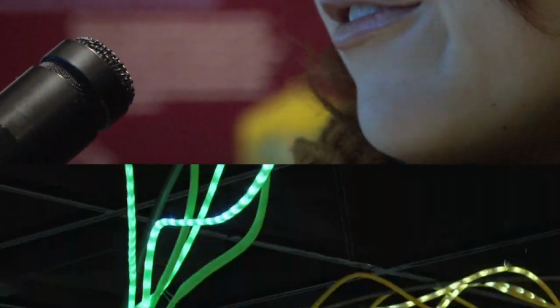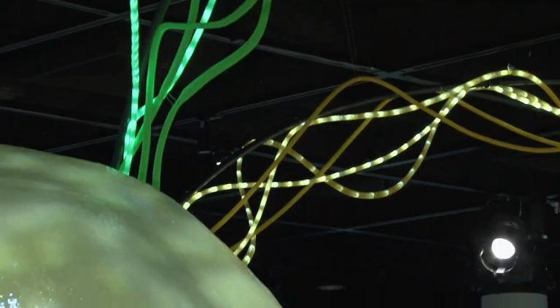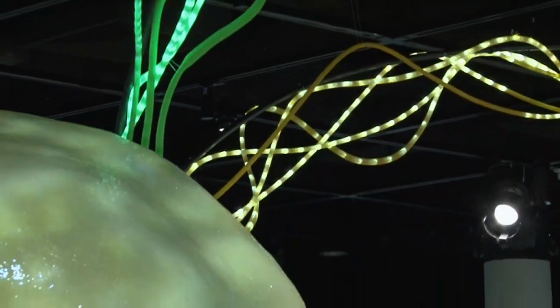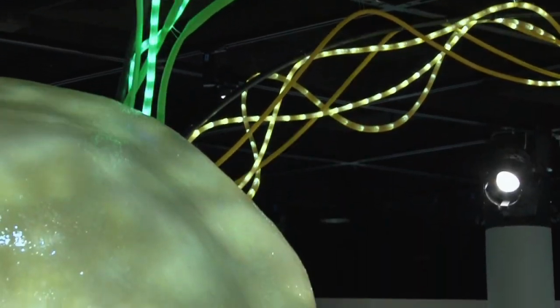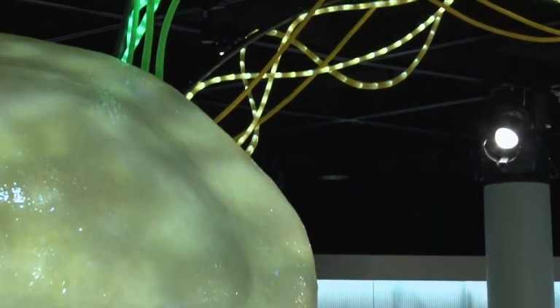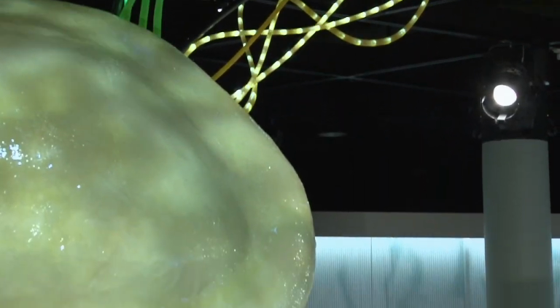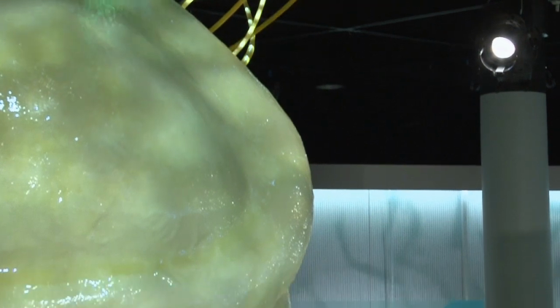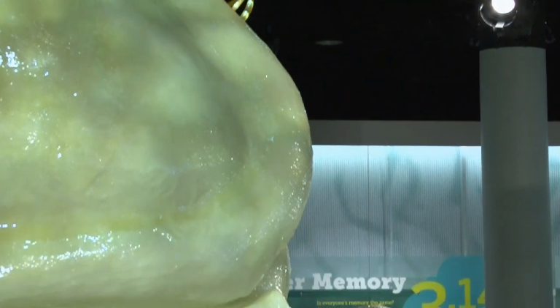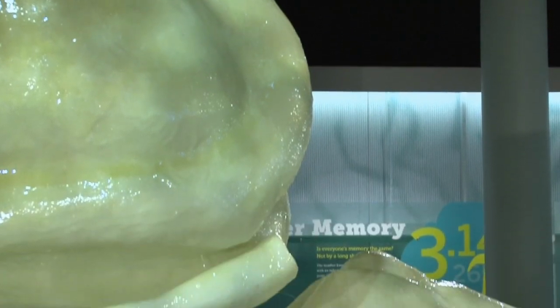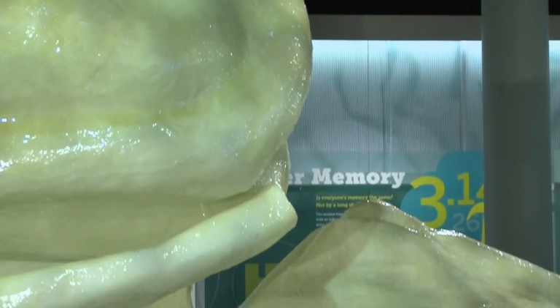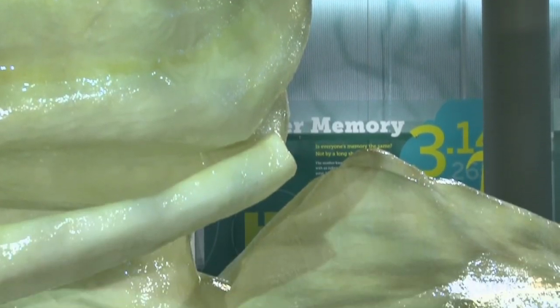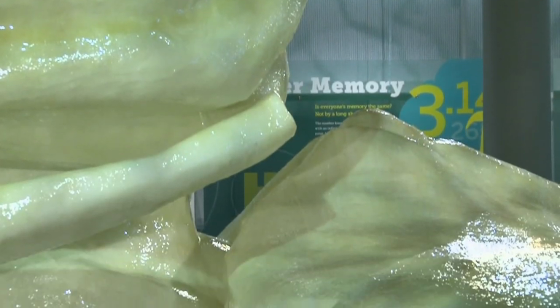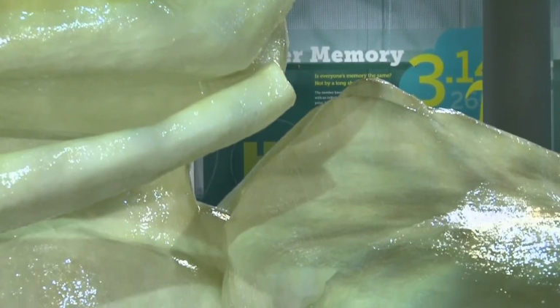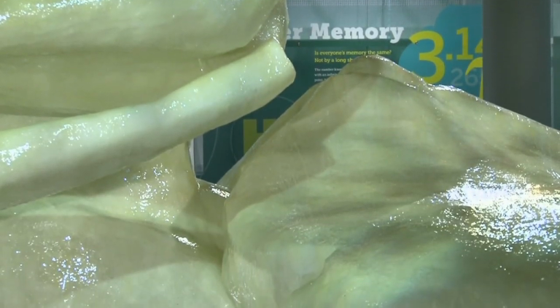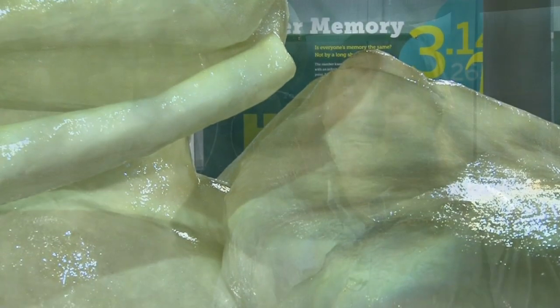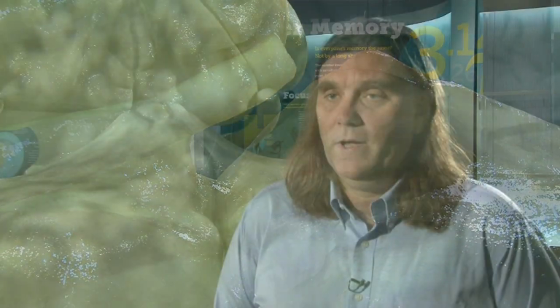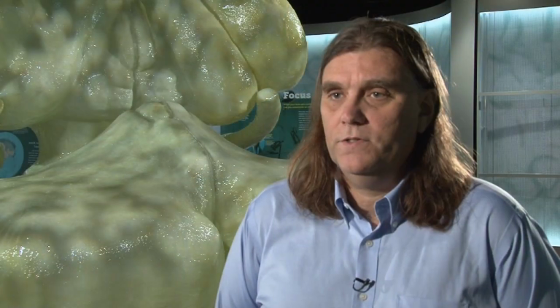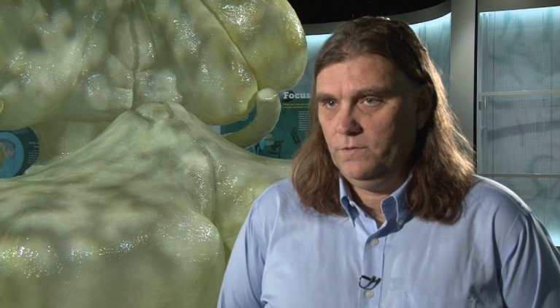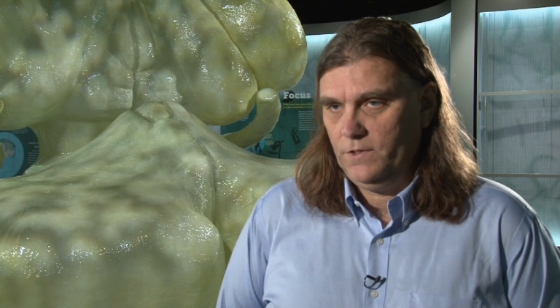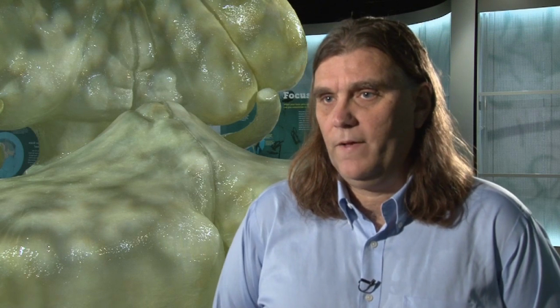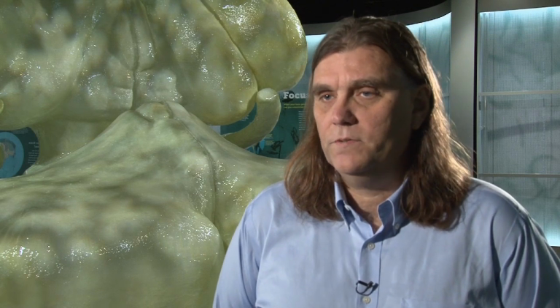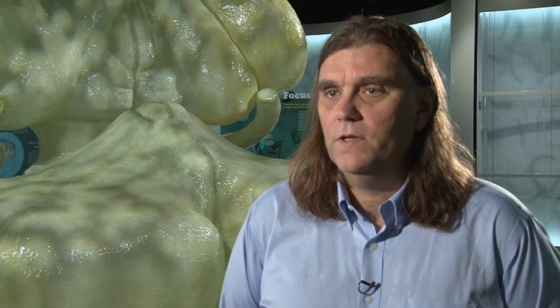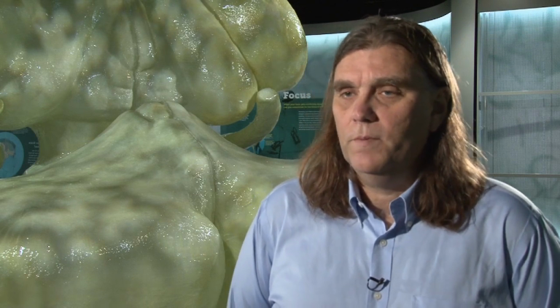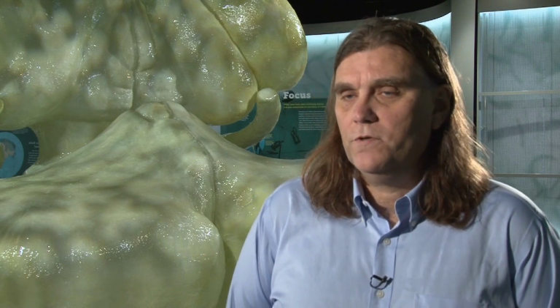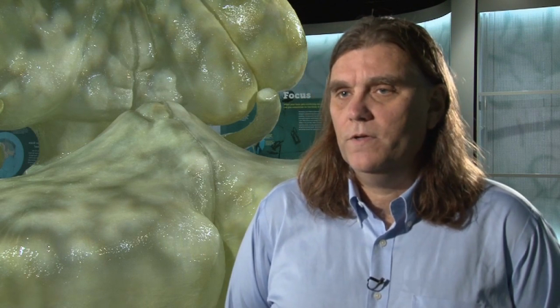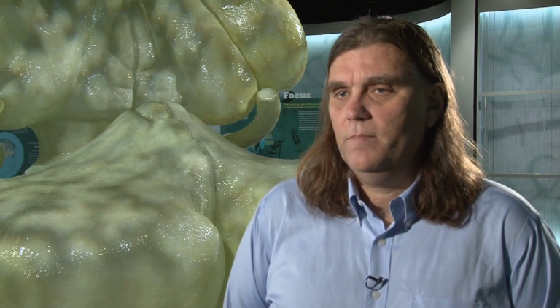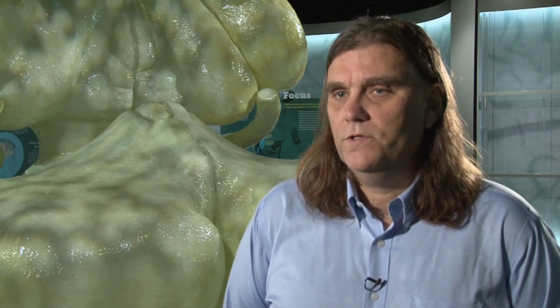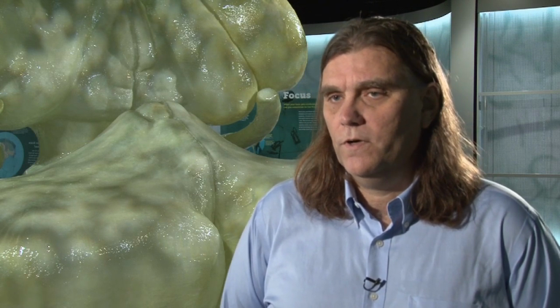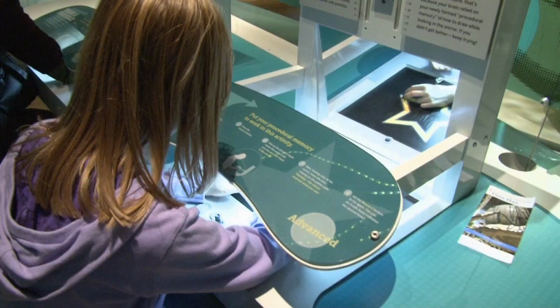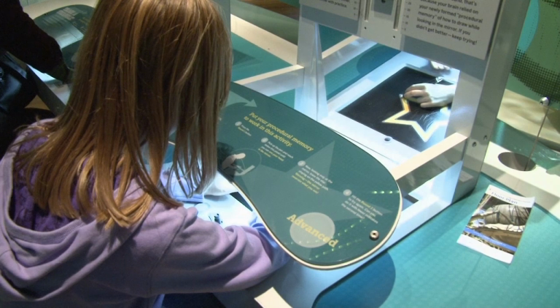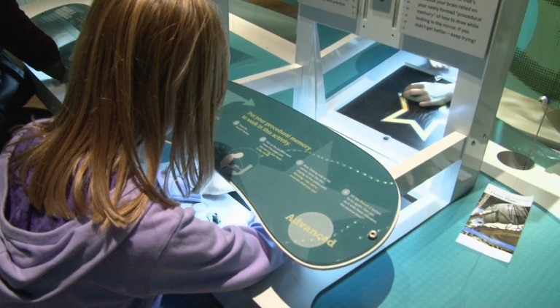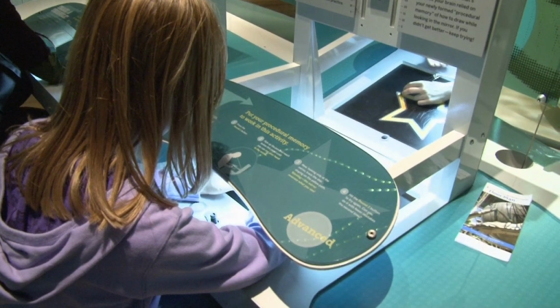We have two kinds of memory: procedural memory and declarative memory. The declarative memory is the kind of memory that I'm using right now to talk about this exhibition. But procedural memory is the kind of memory that you learn, for instance, learning to ride a bike.